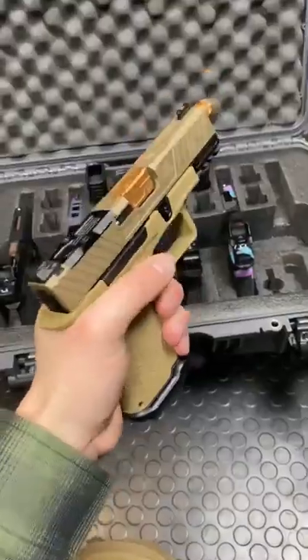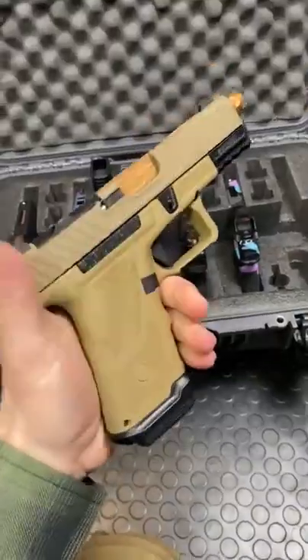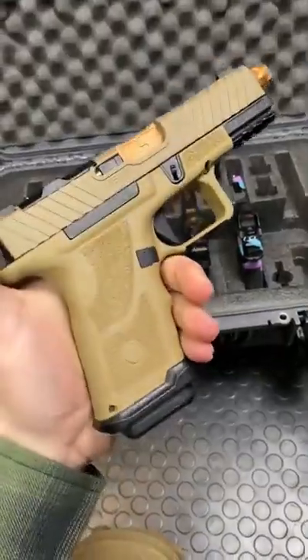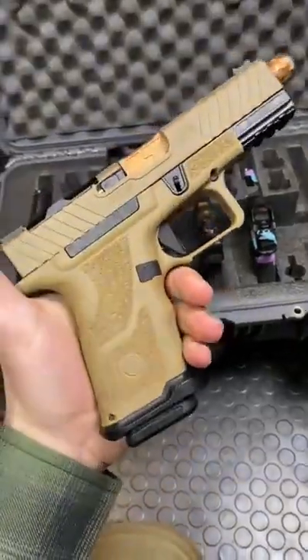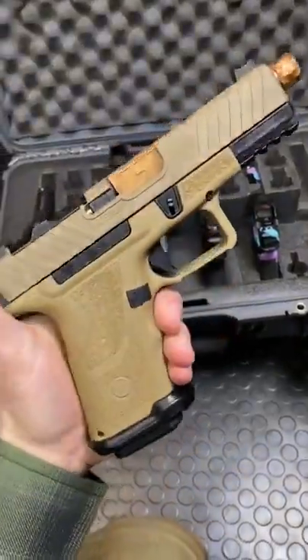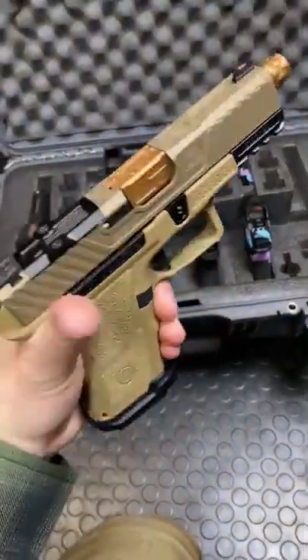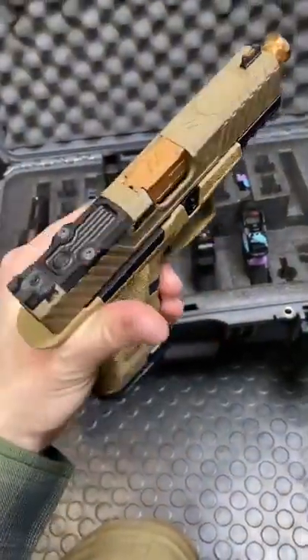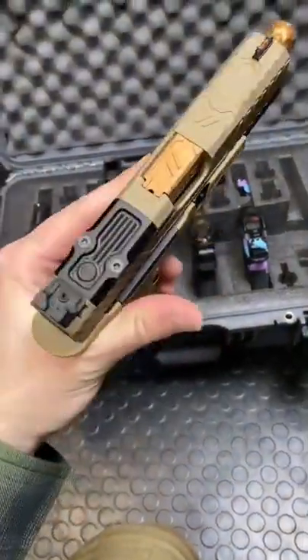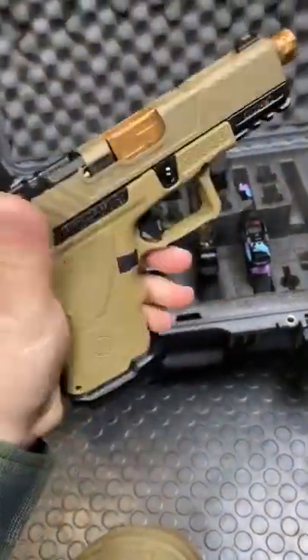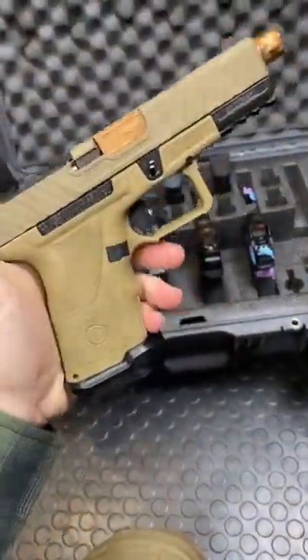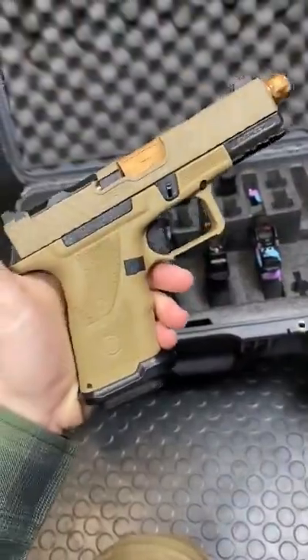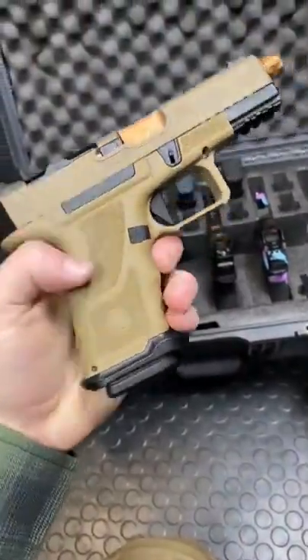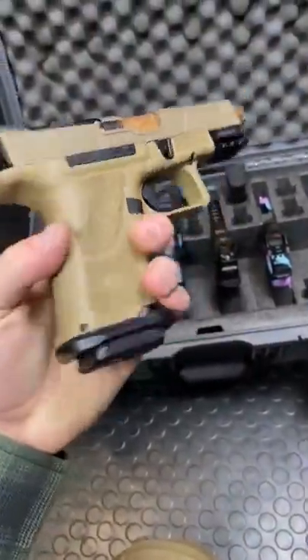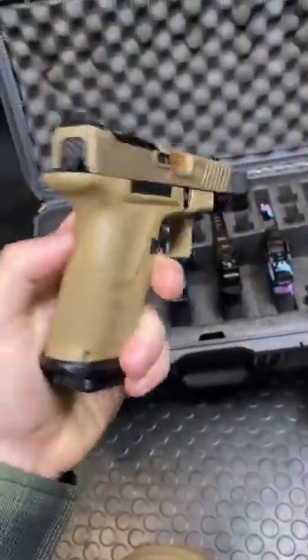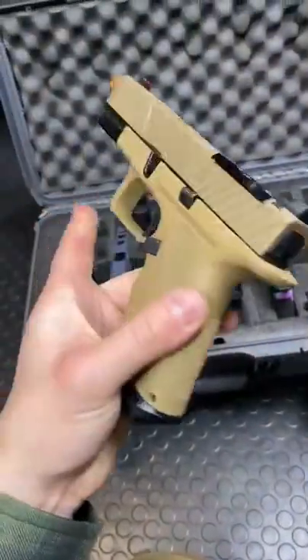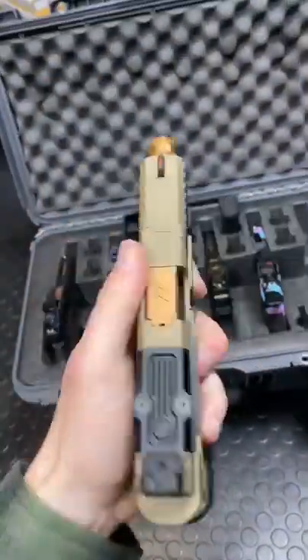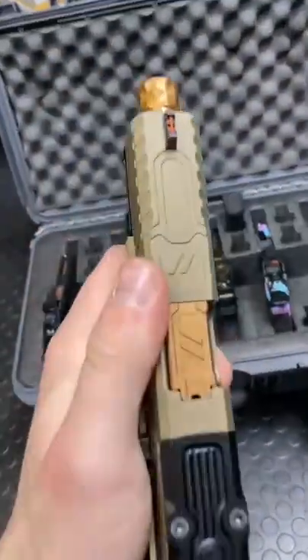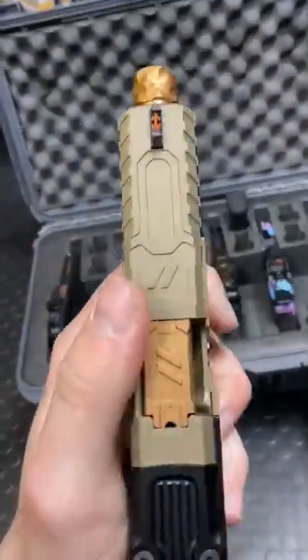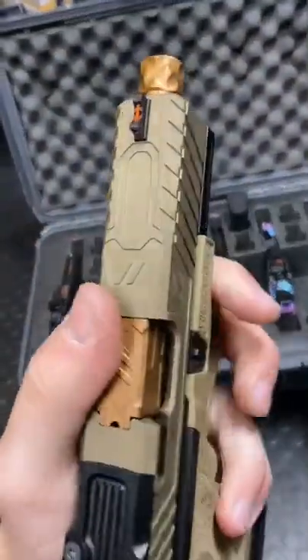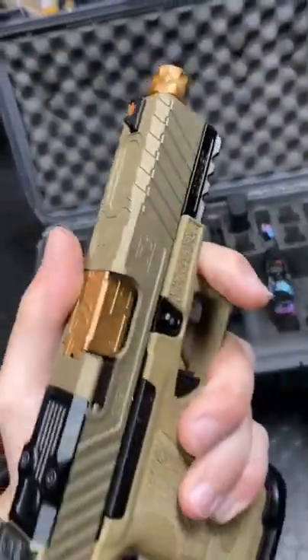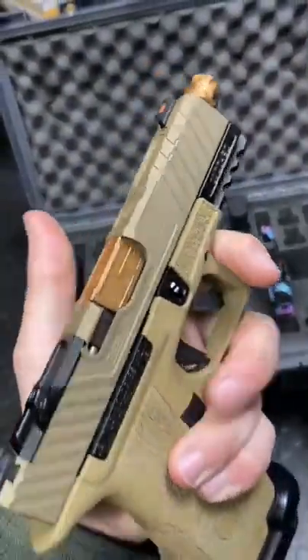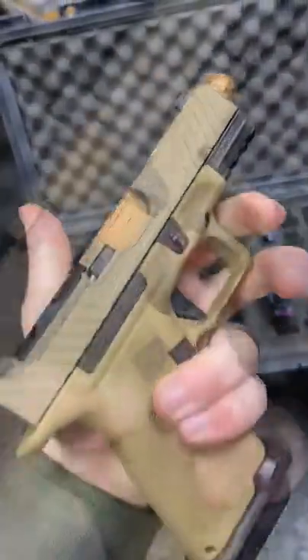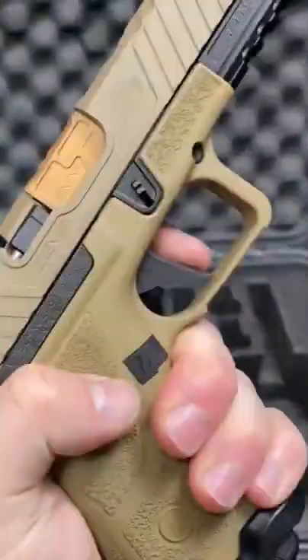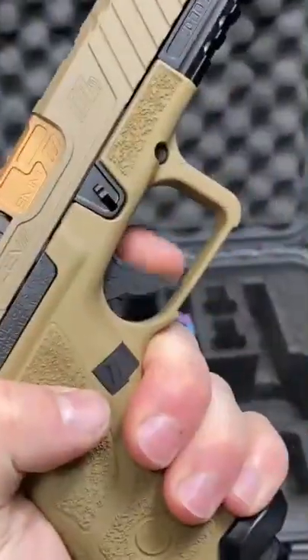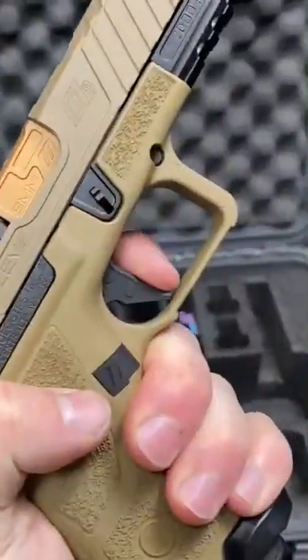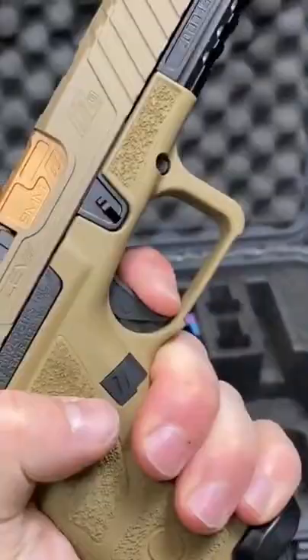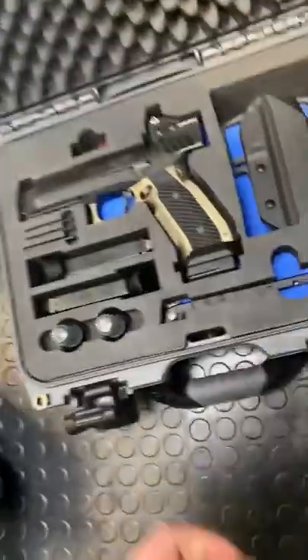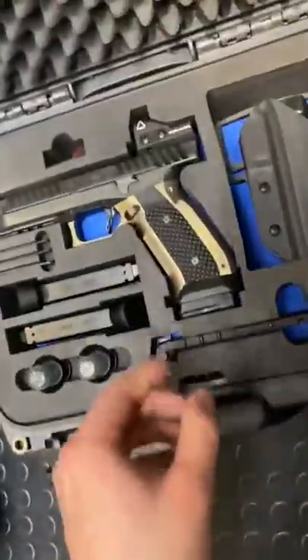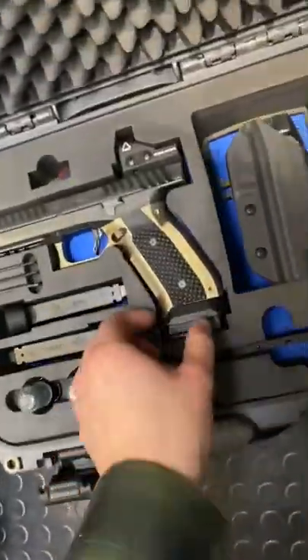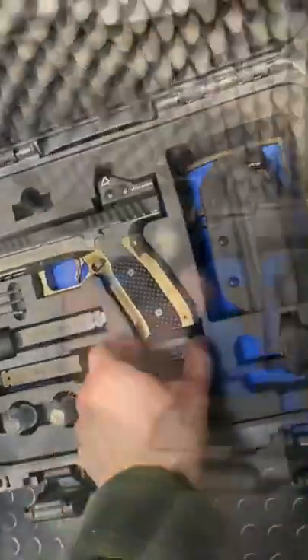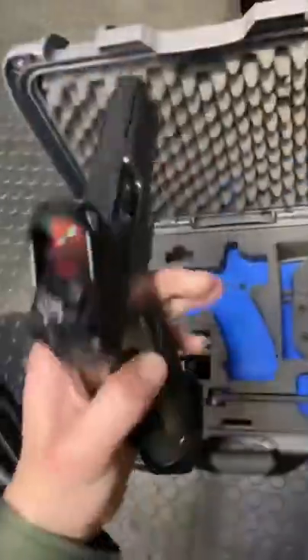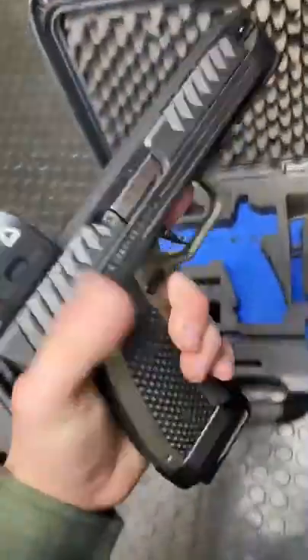Last and, in my opinion, the coolest — this is the OZ9 Compact. This one is super modular. Look at all this work, I friggin' love it. And it's trigger. And then of course there's this, the Alien.